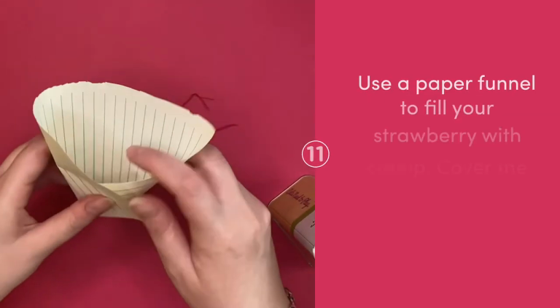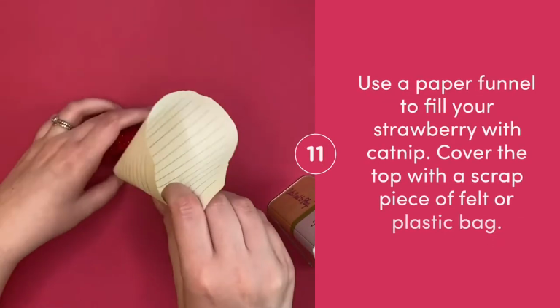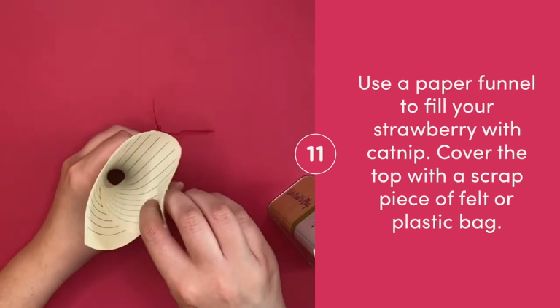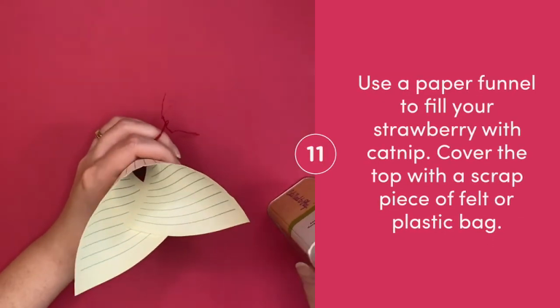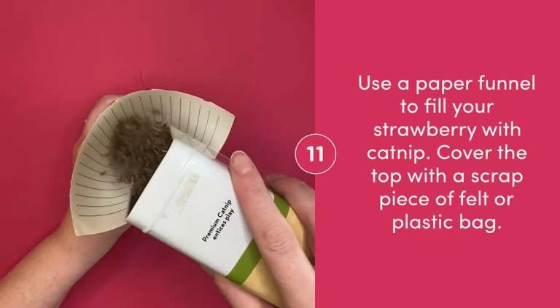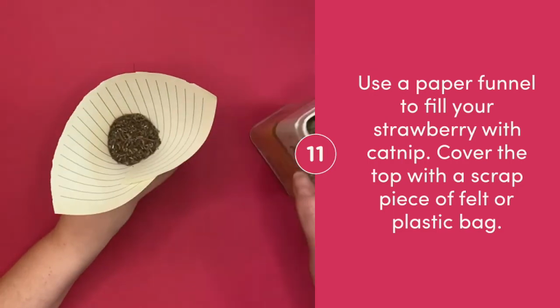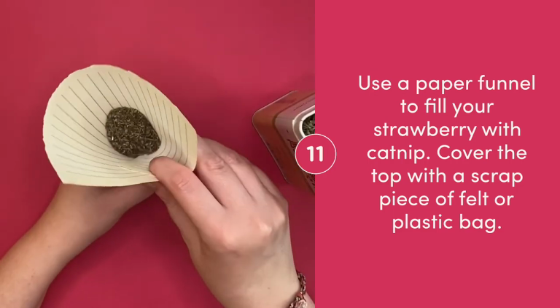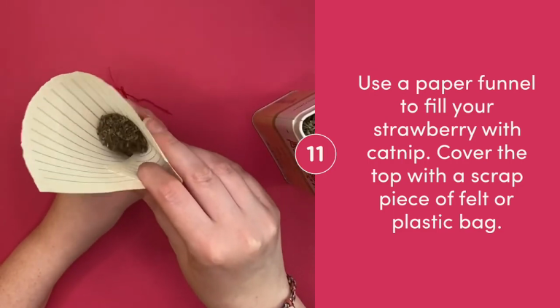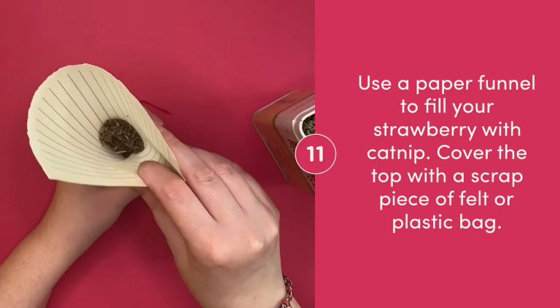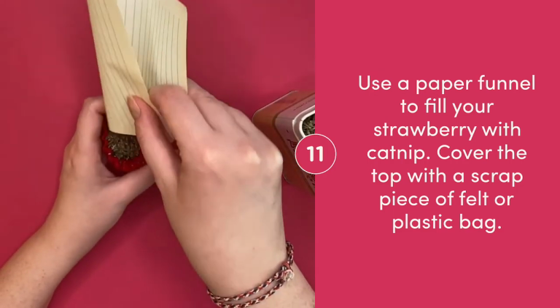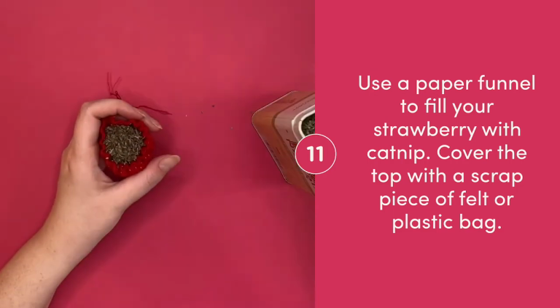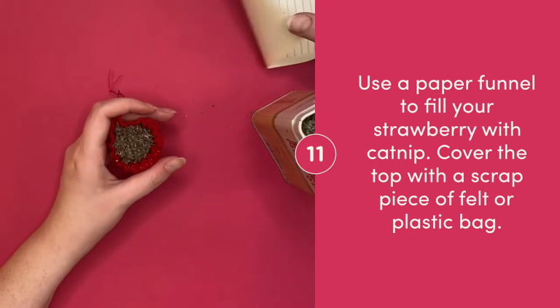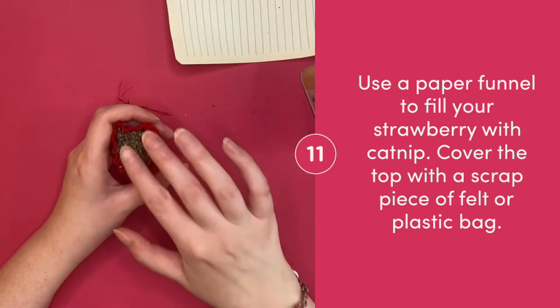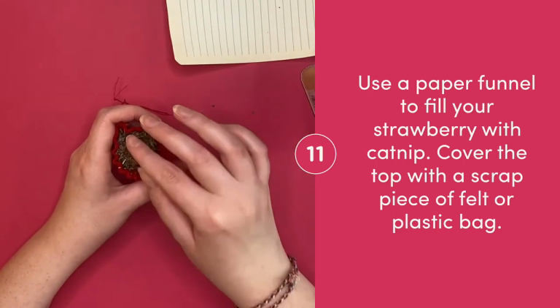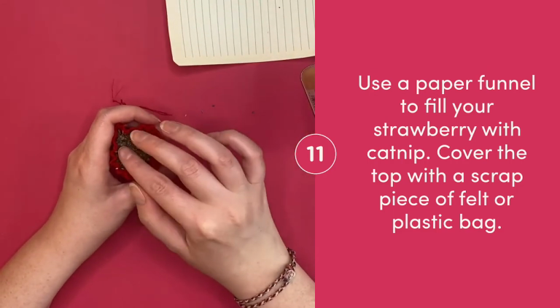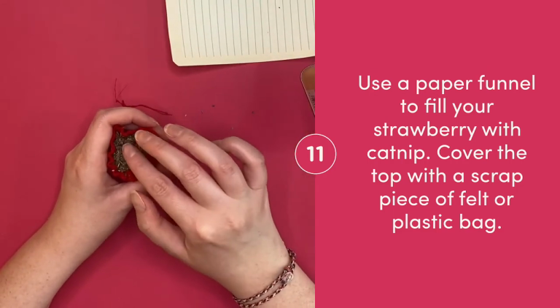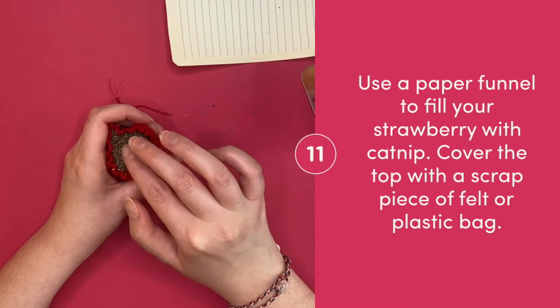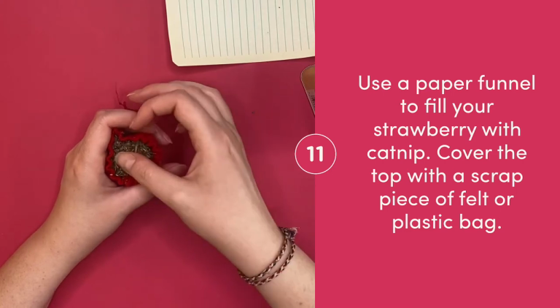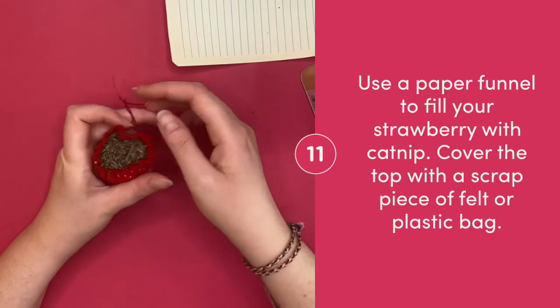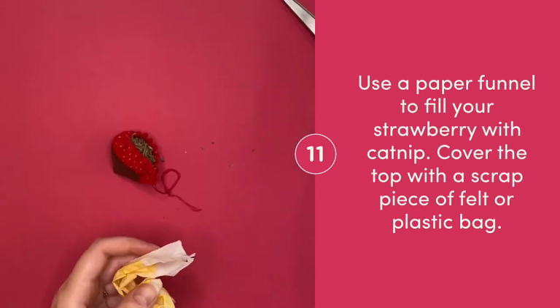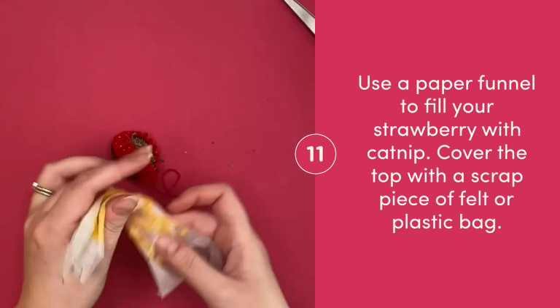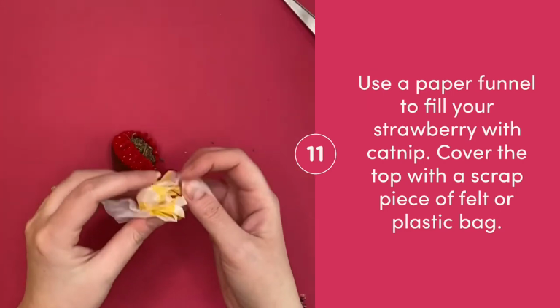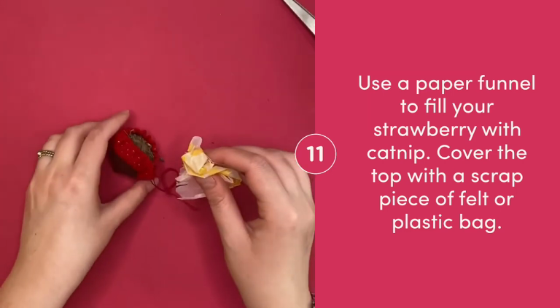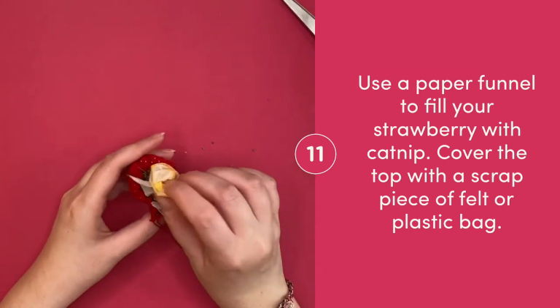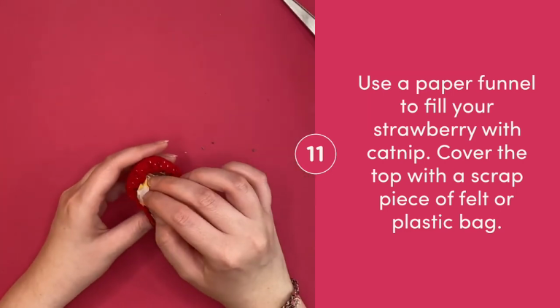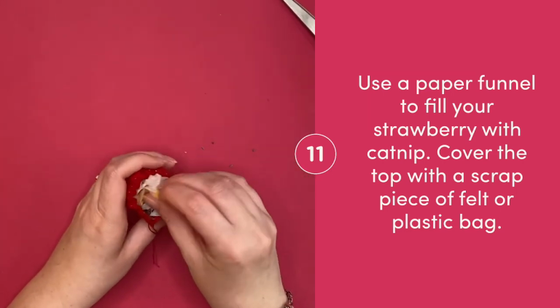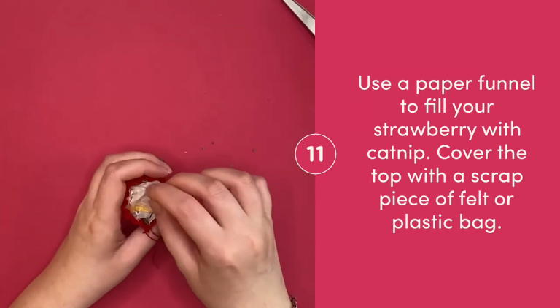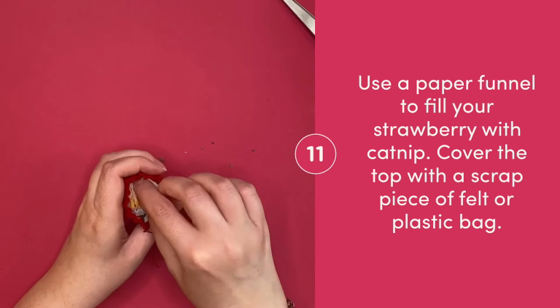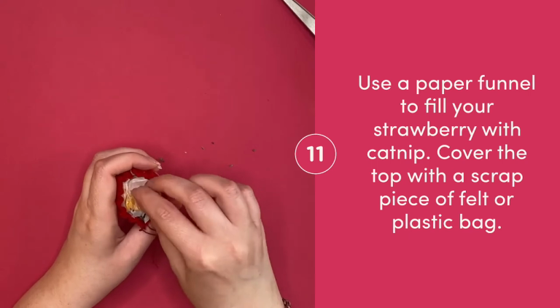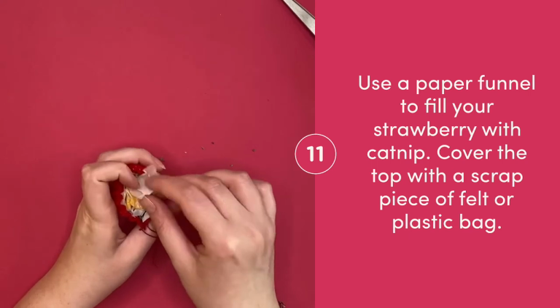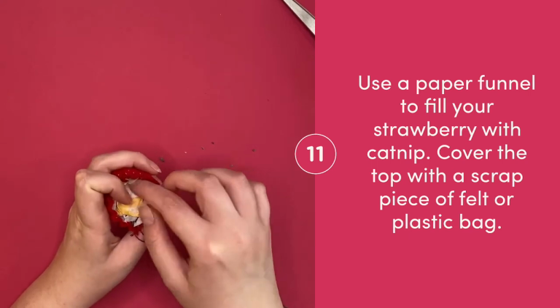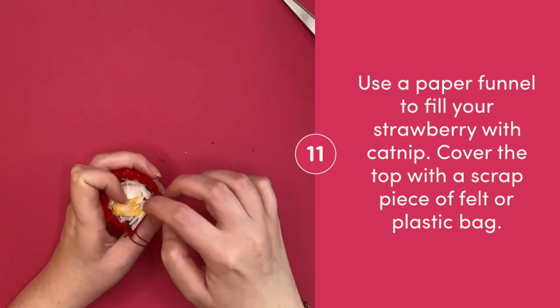Use a piece of paper to create a funnel and fill your strawberry with catnip. At the very top, cover the catnip with a piece of felt or plastic bag so none falls out. I like to use a plastic bag because it adds a little bit of a crinkle noise.